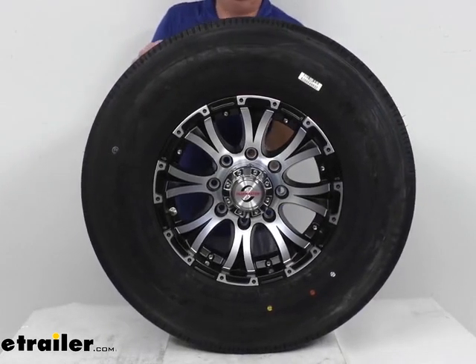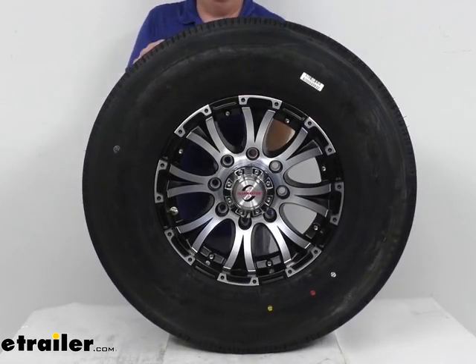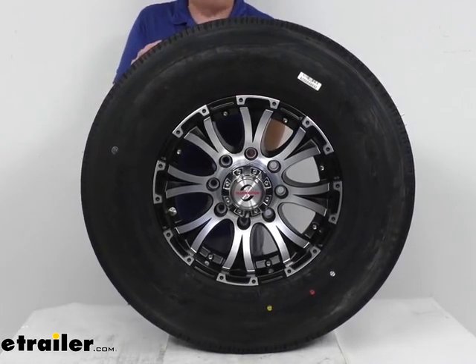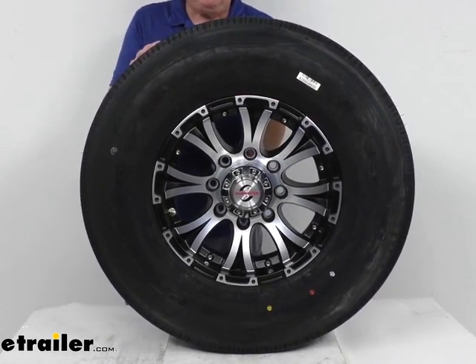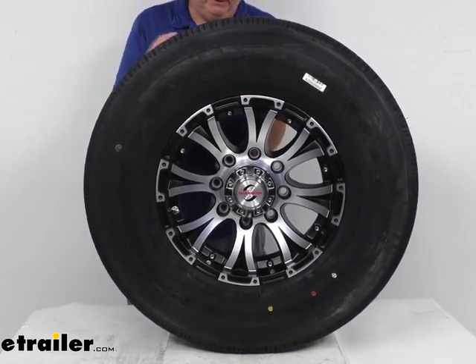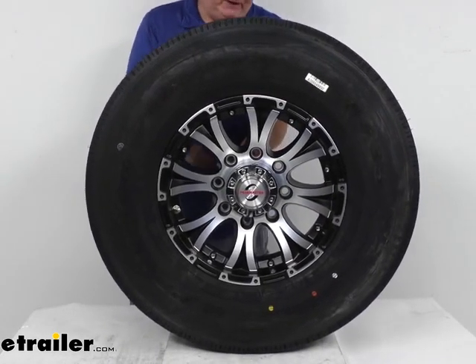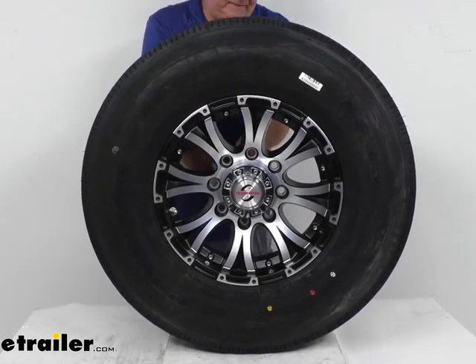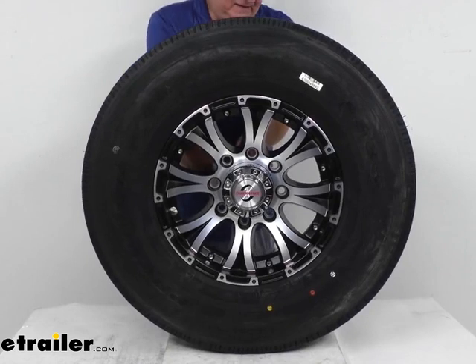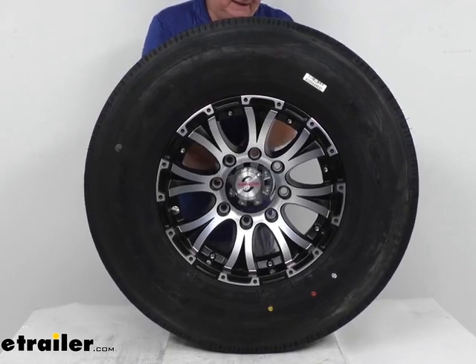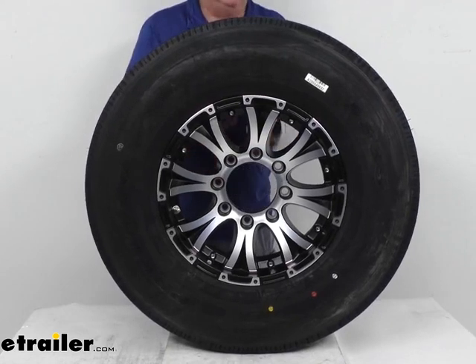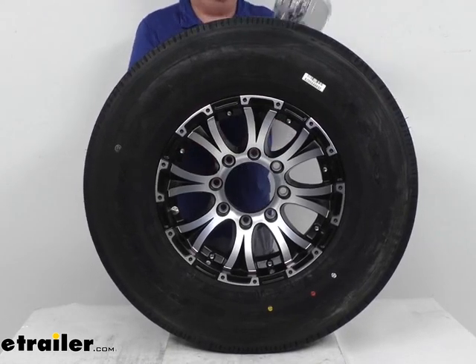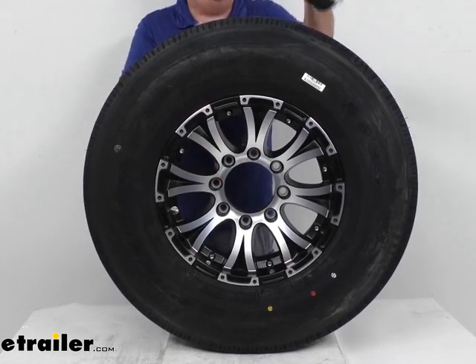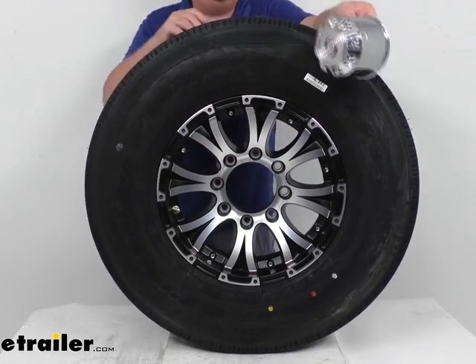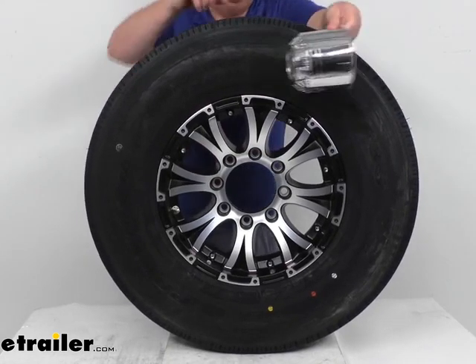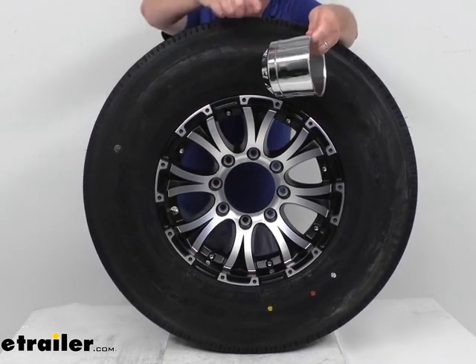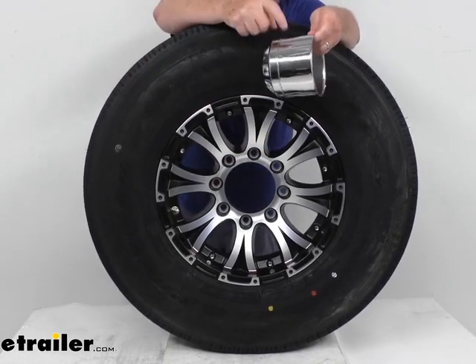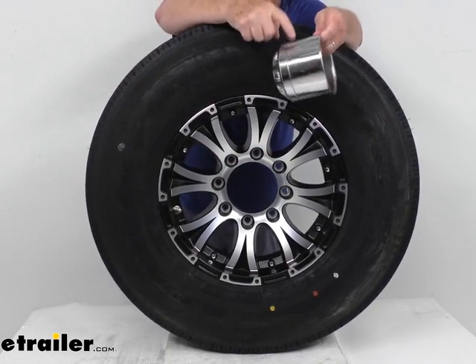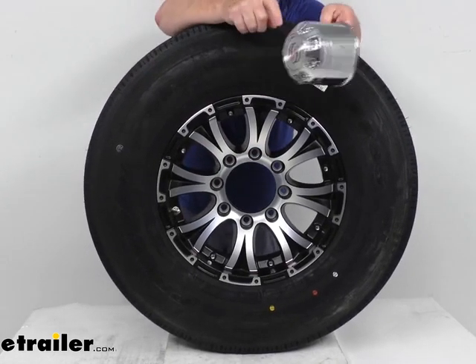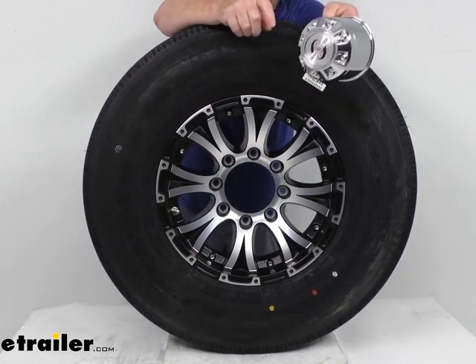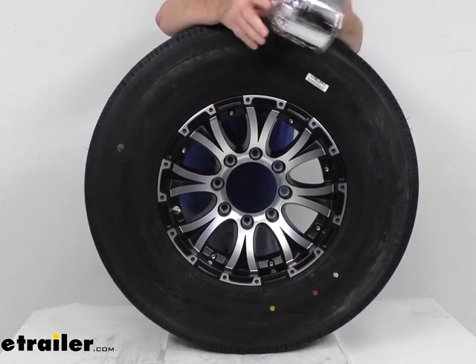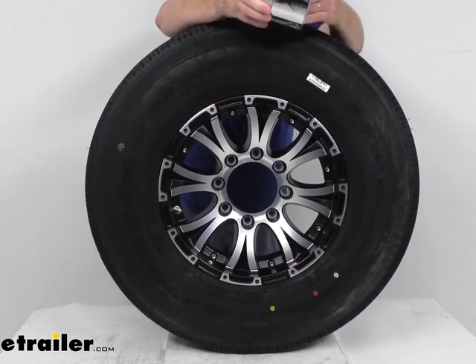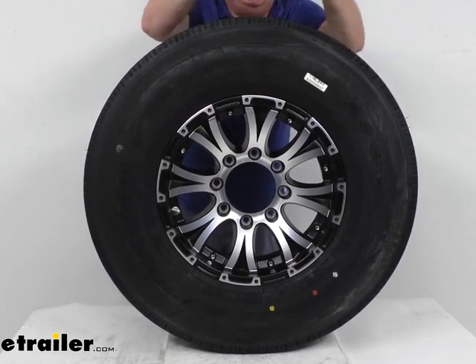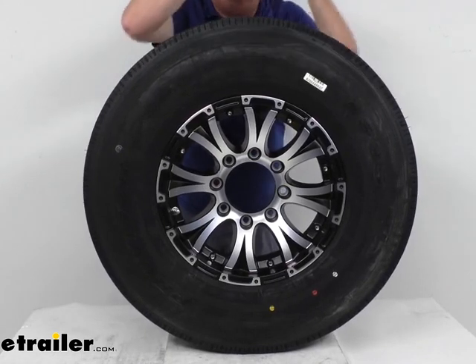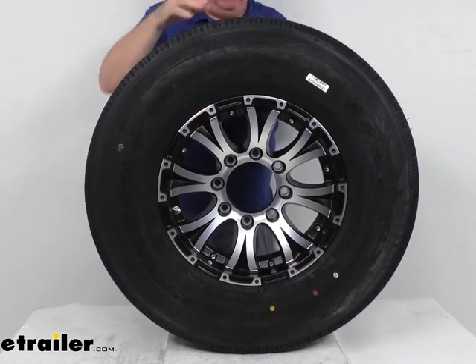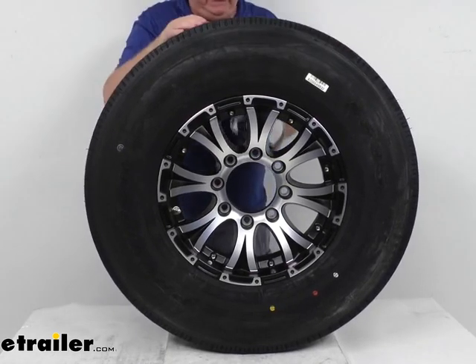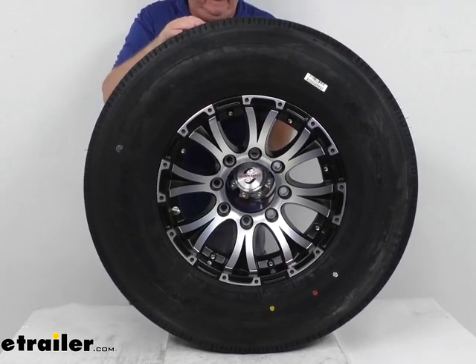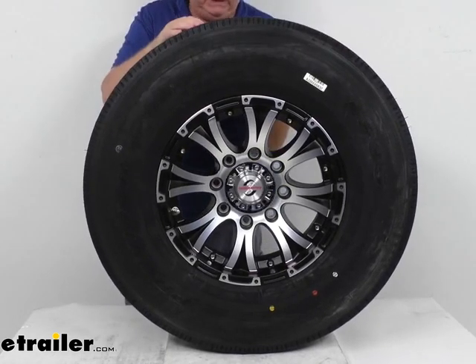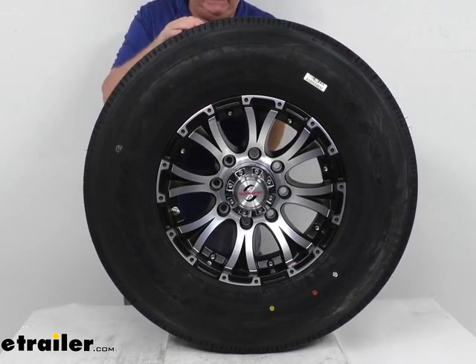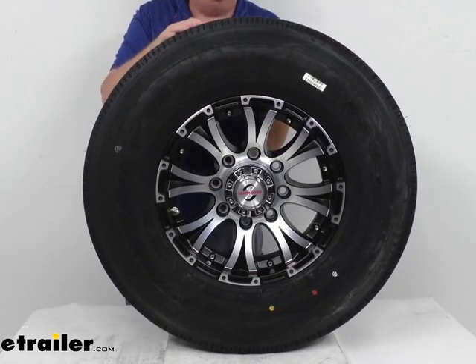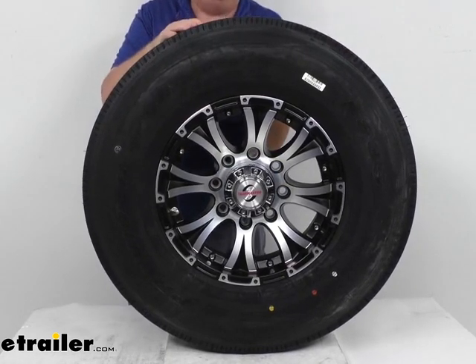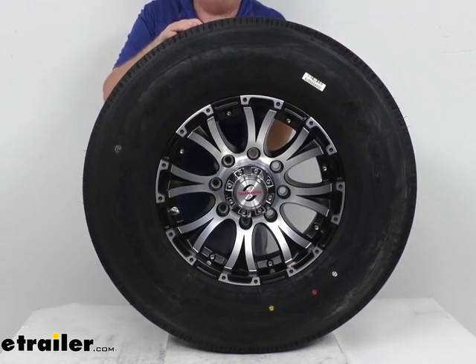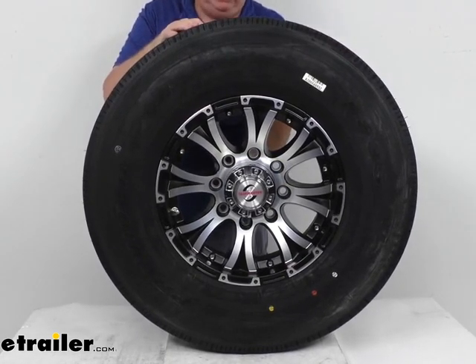It's a chrome metal center cap. You just slide it in from the back like that — gives it a nice finished look.